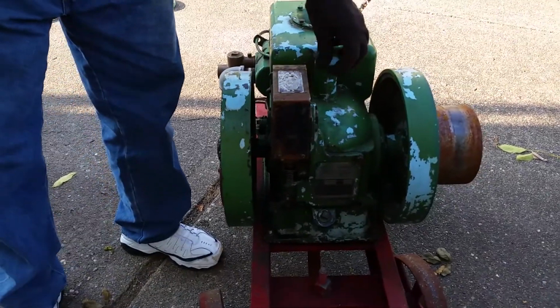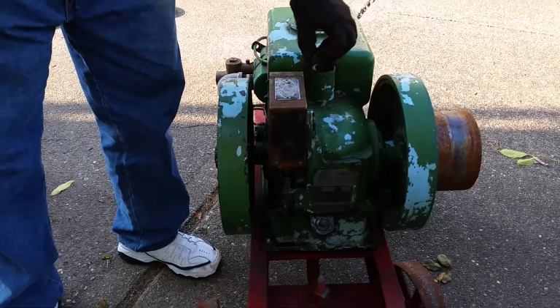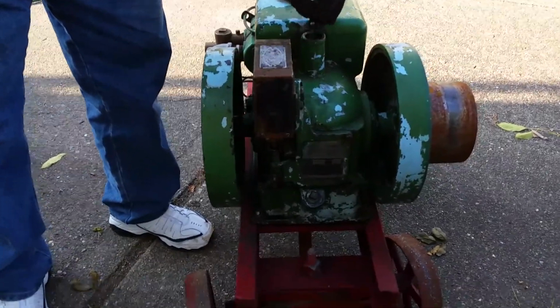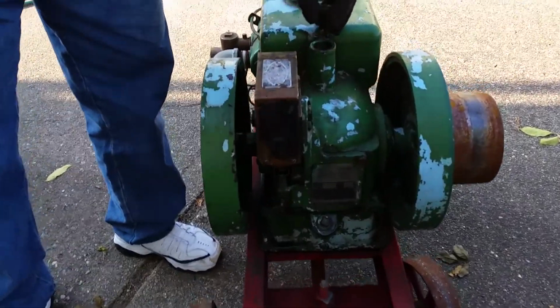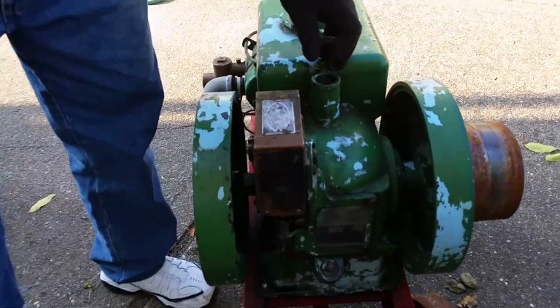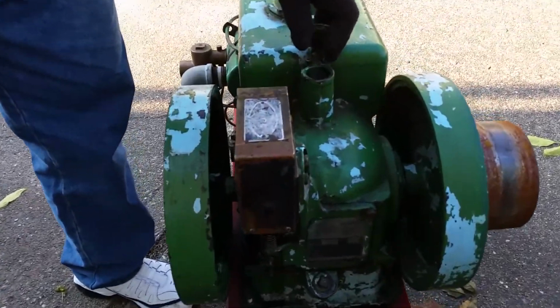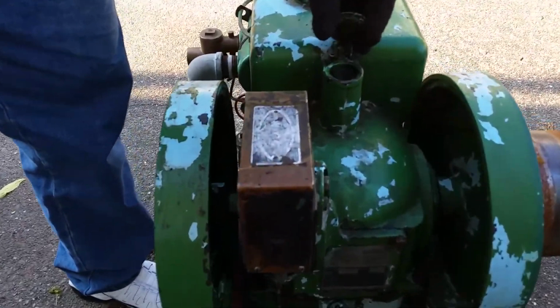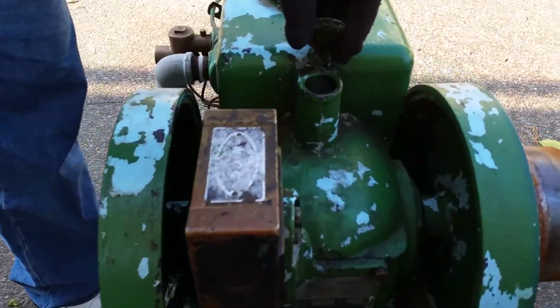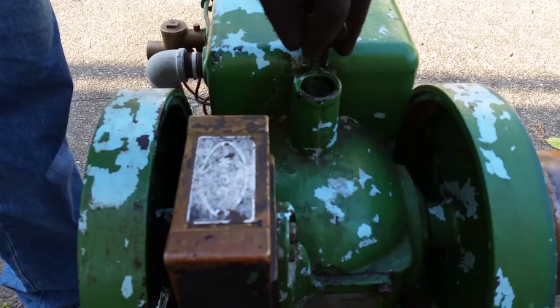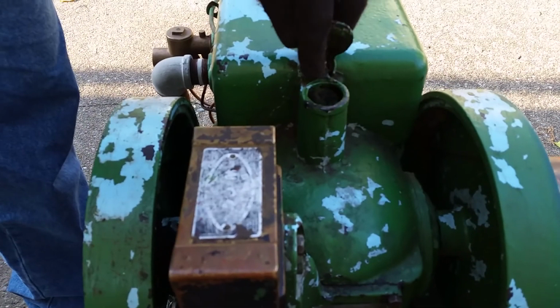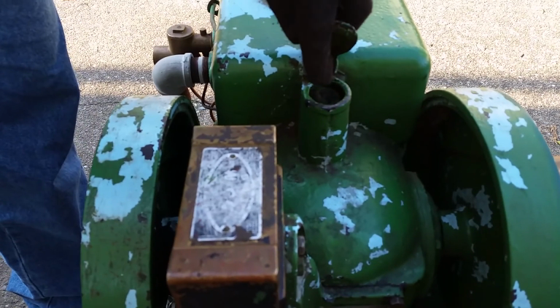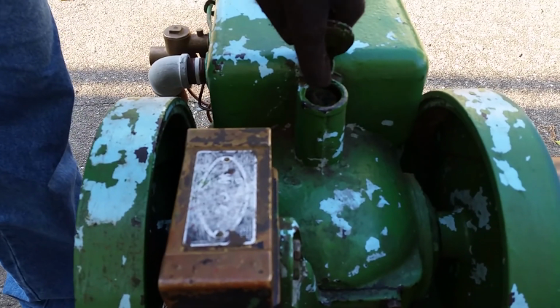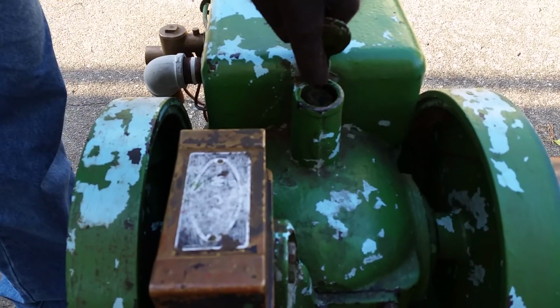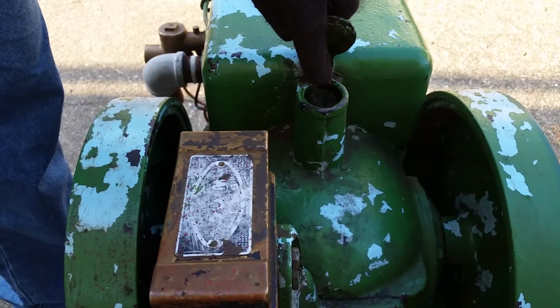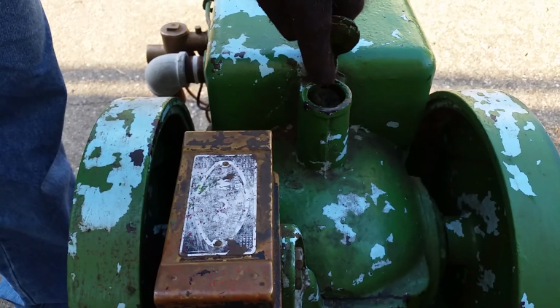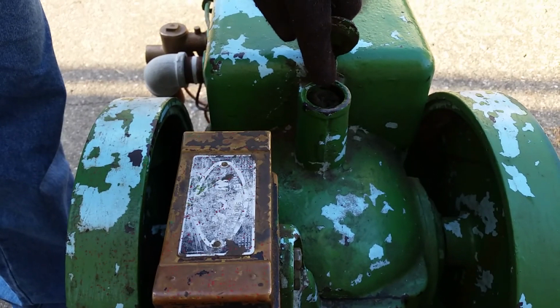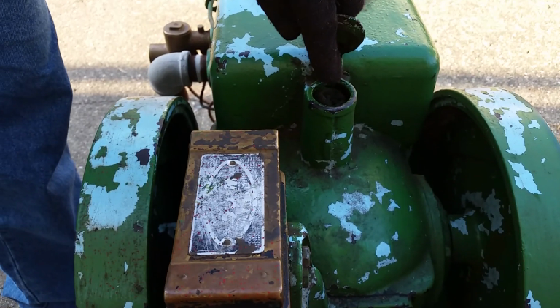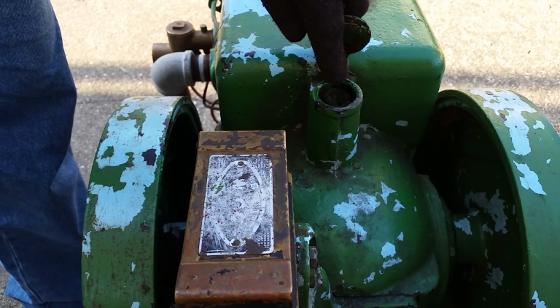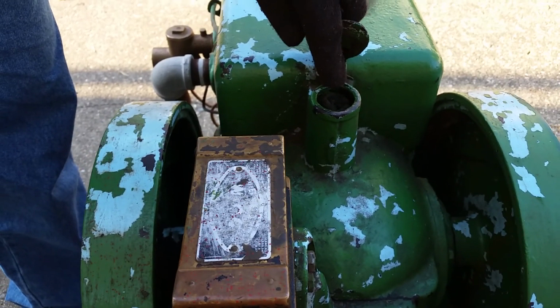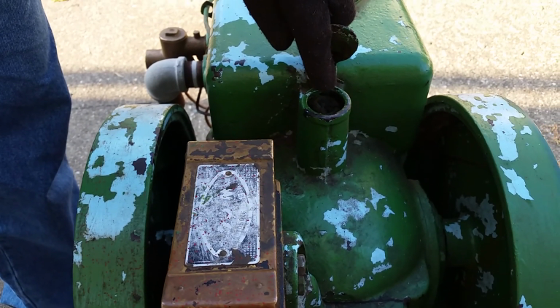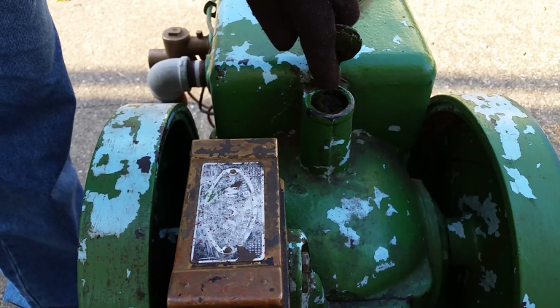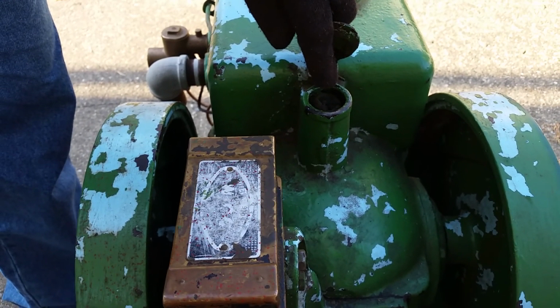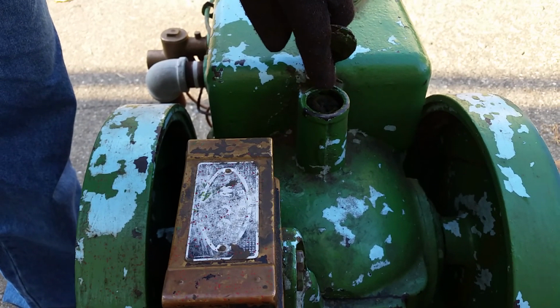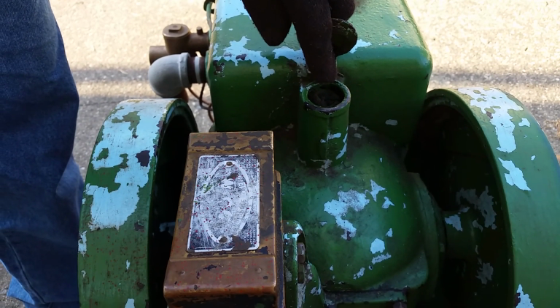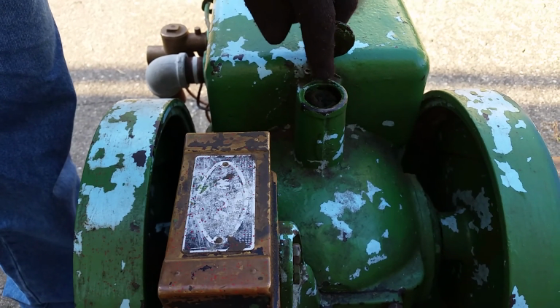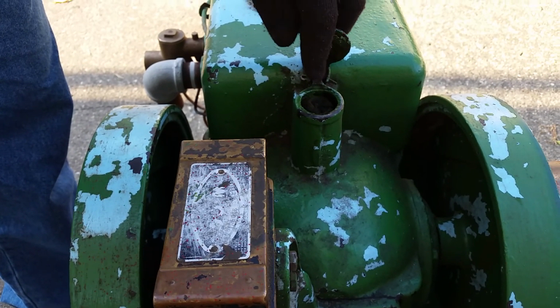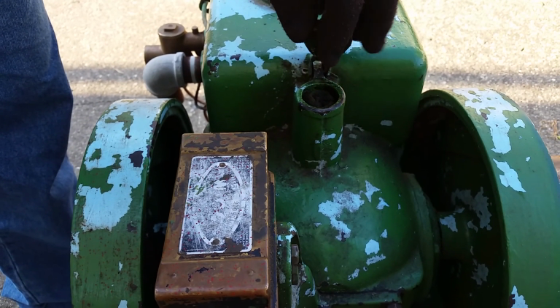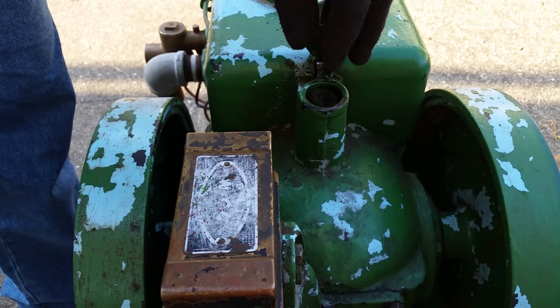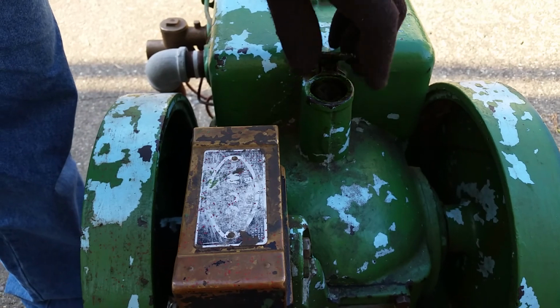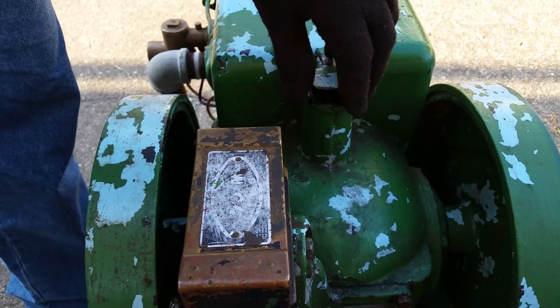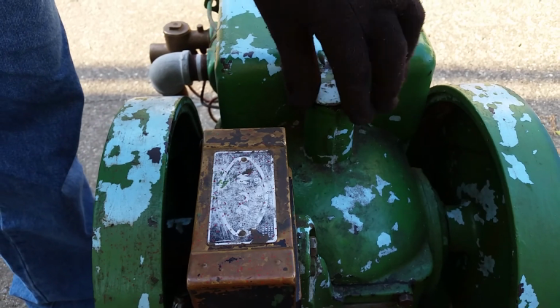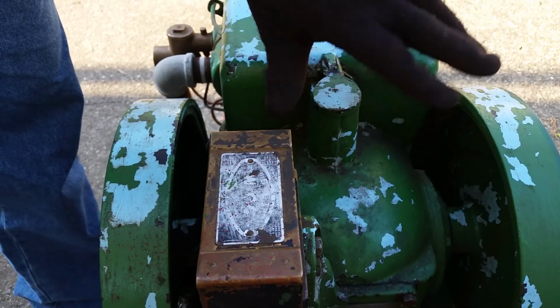This opening is called a crankcase breather and it's got a filter in it so it allows the crankcase oil to breathe in the crankcase.